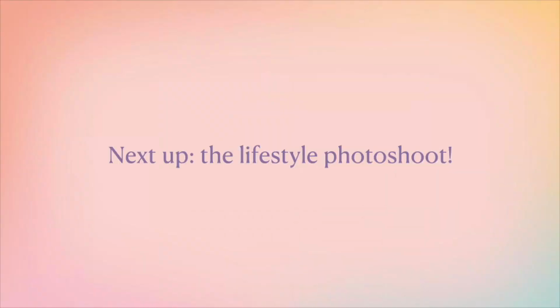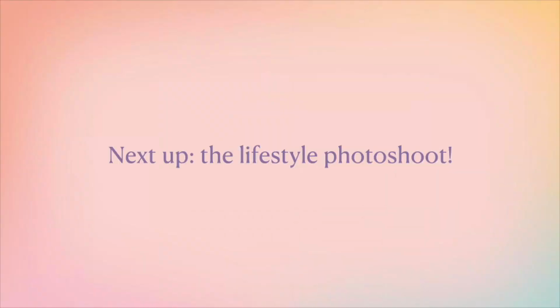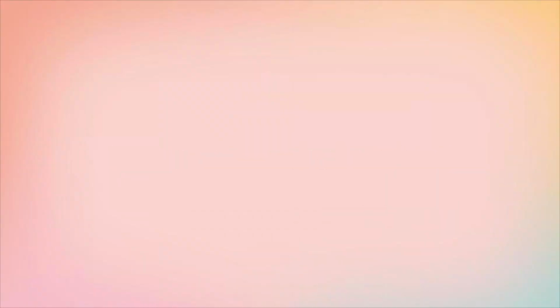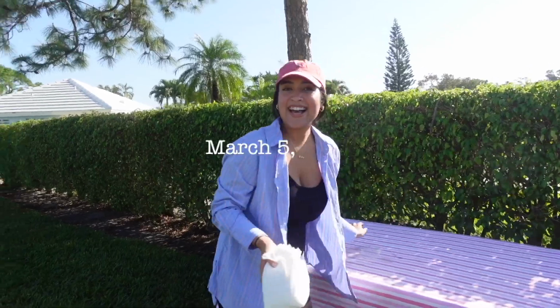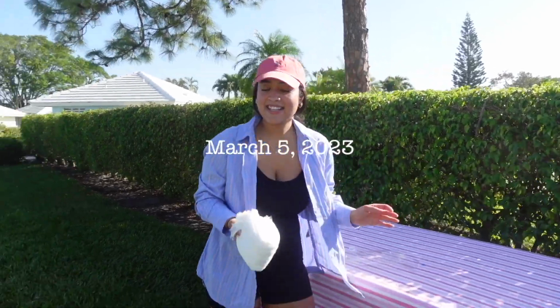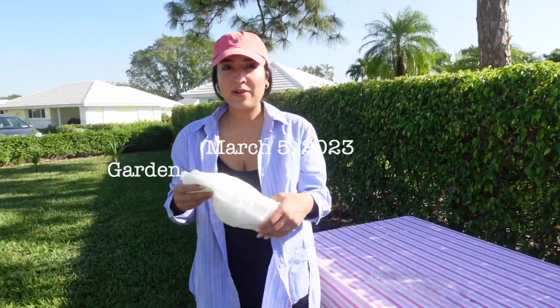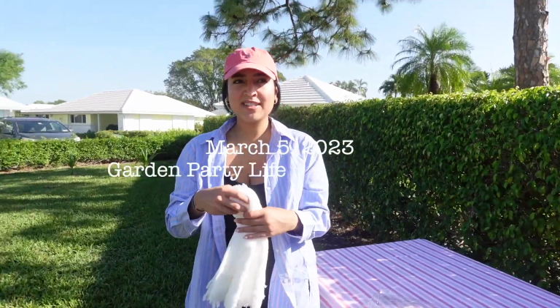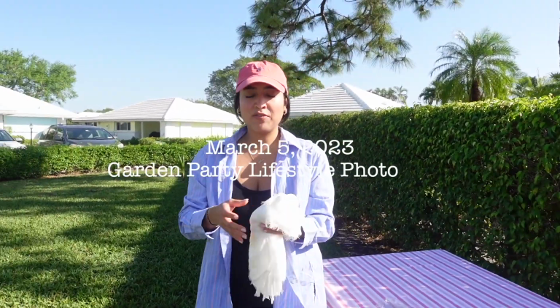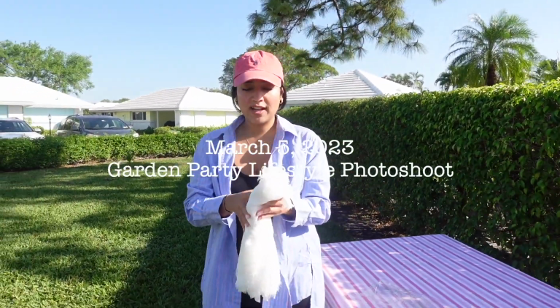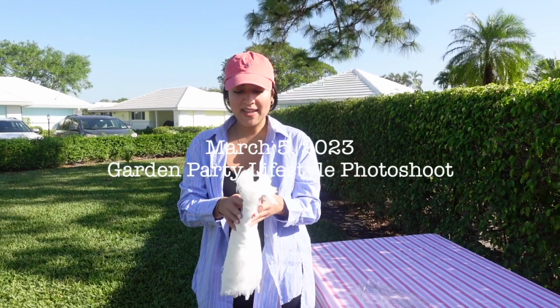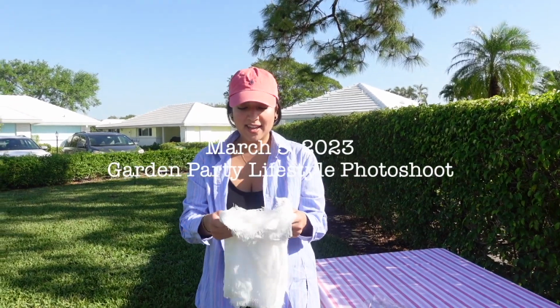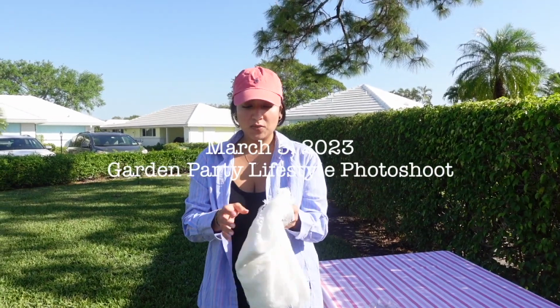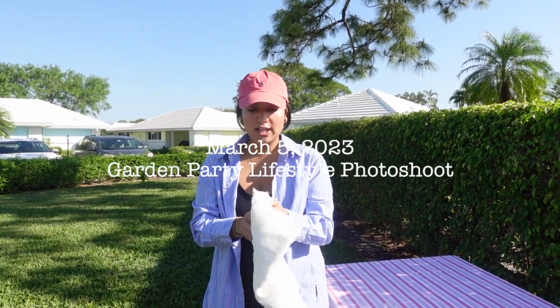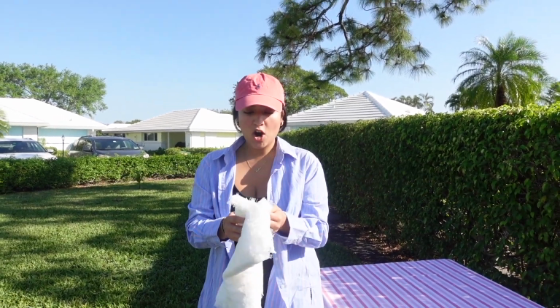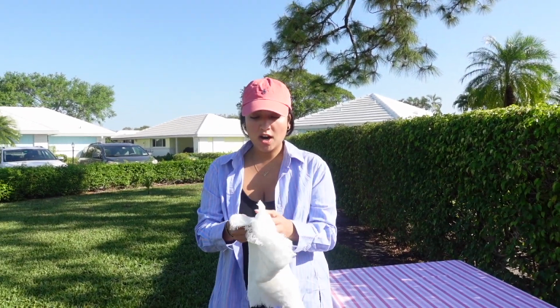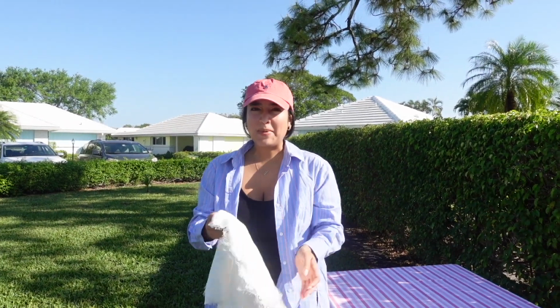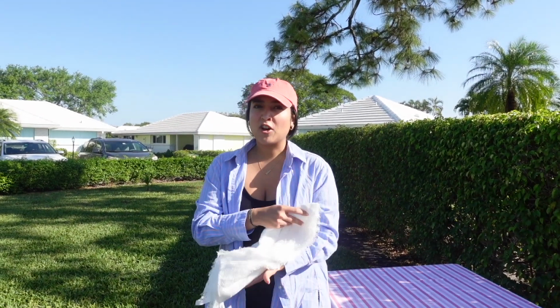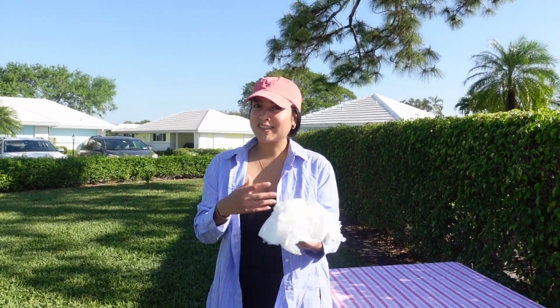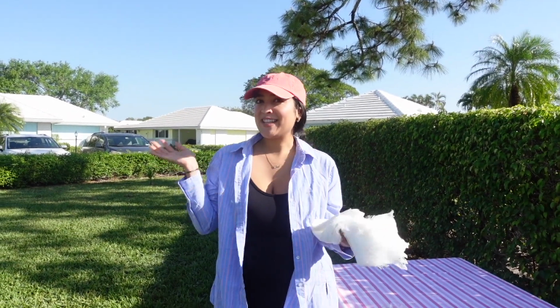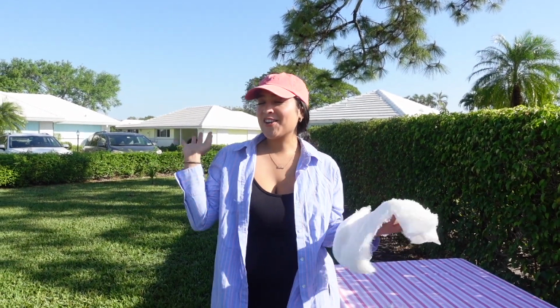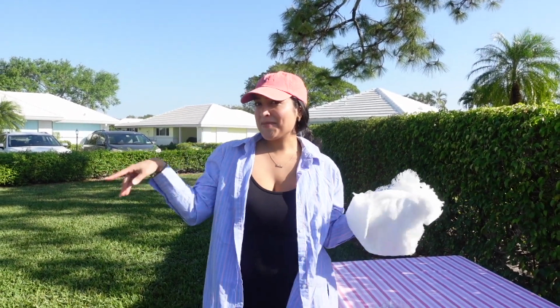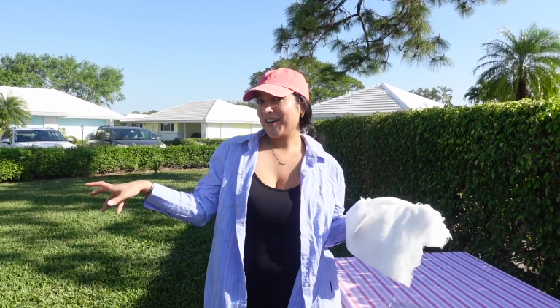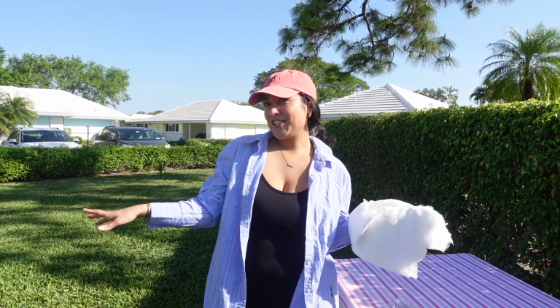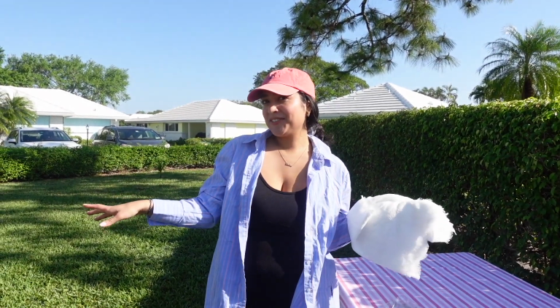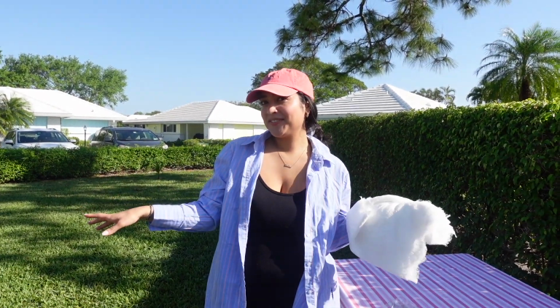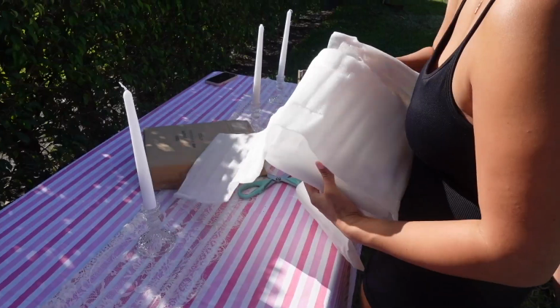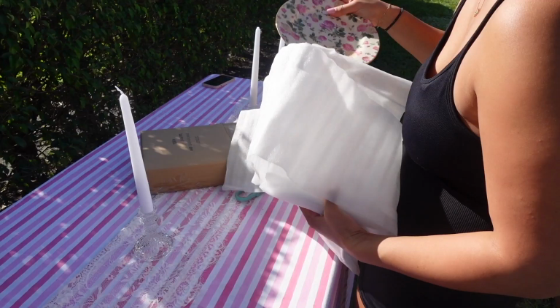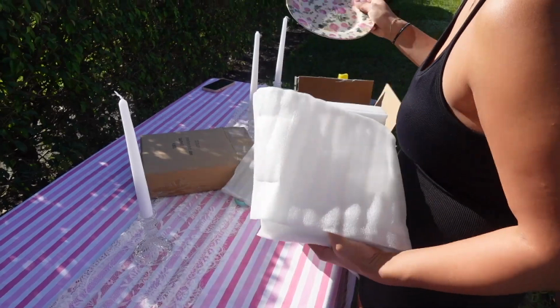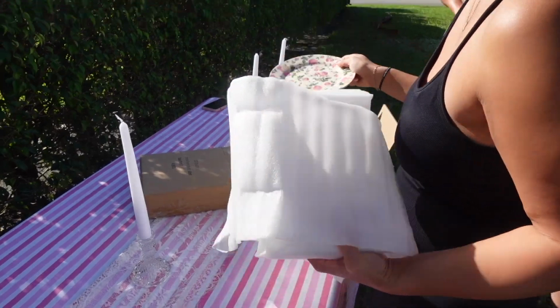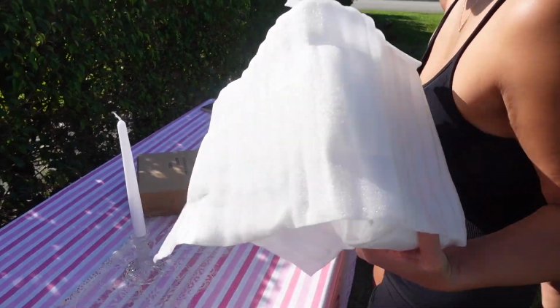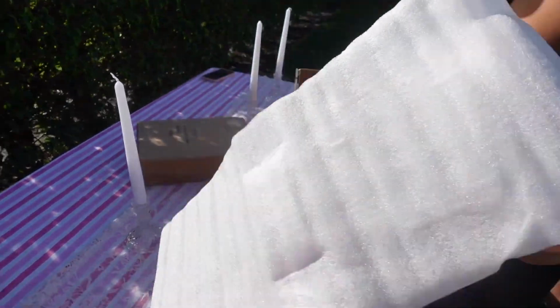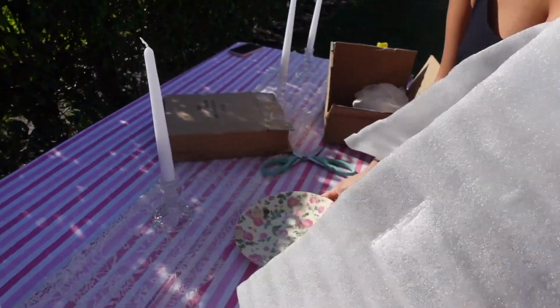Hi guys! Today we're in South Florida and we are prepping for our lifestyle Garden Party shoot. They're cute.